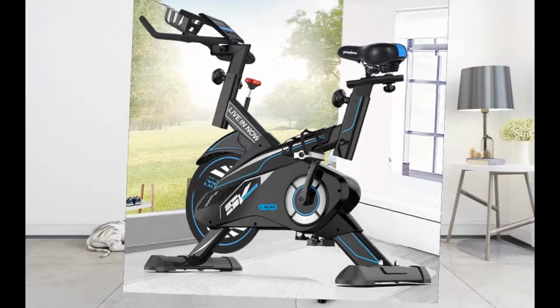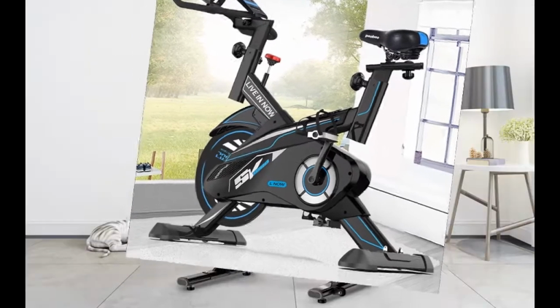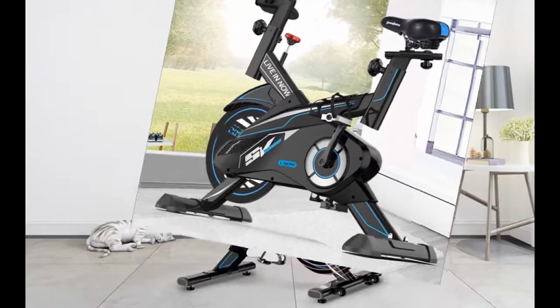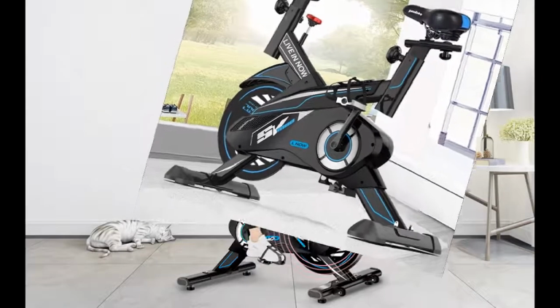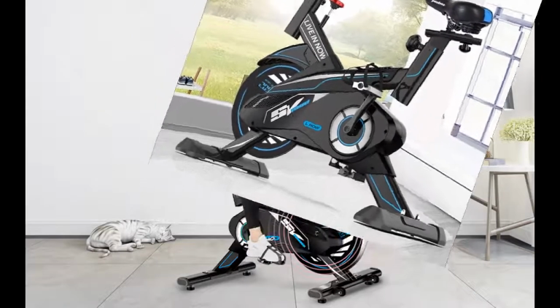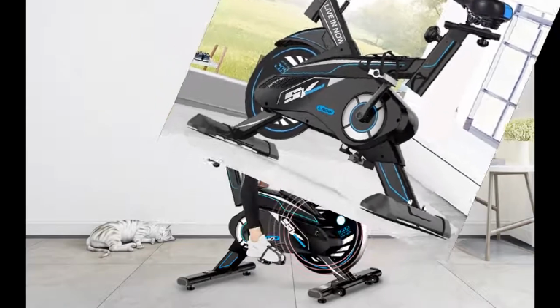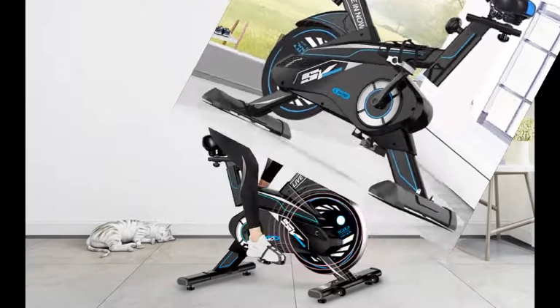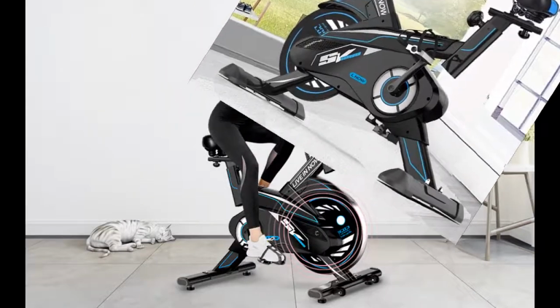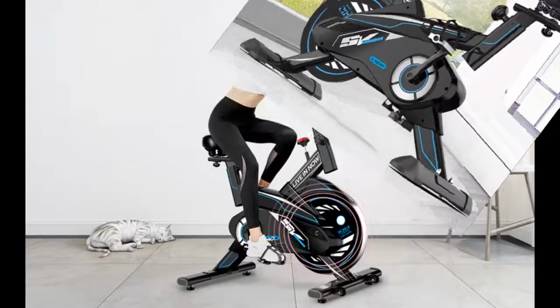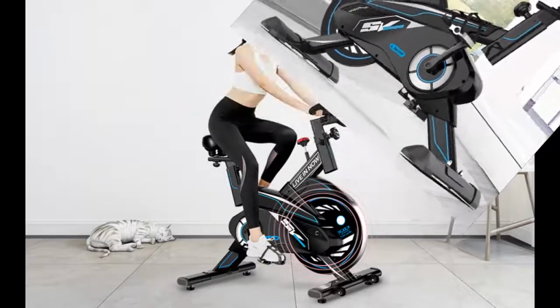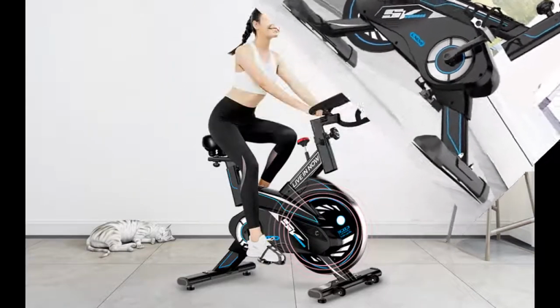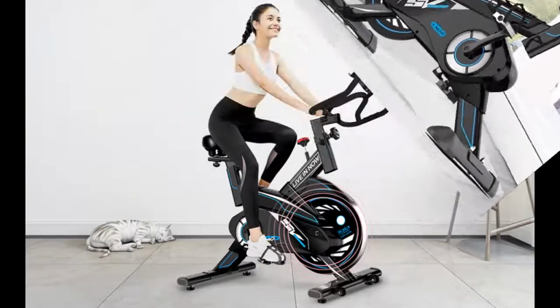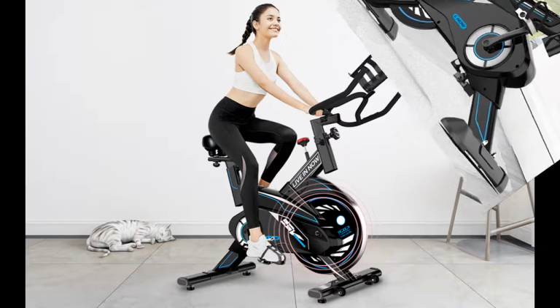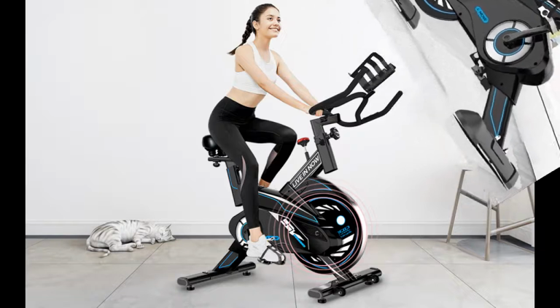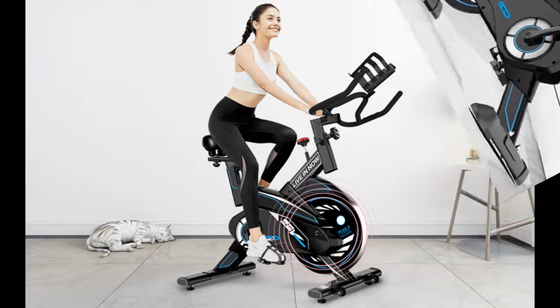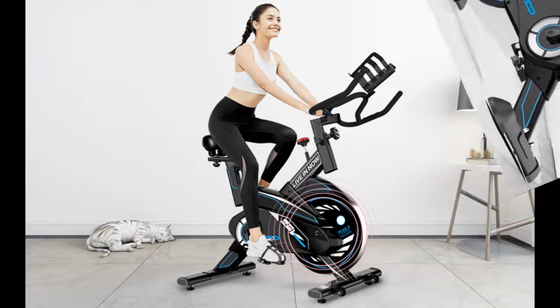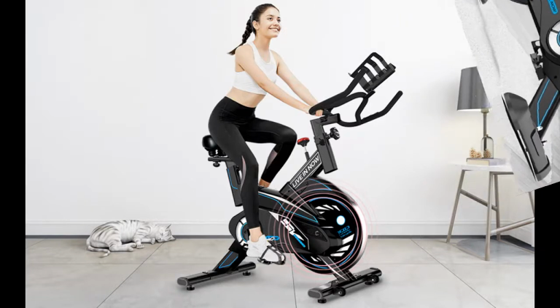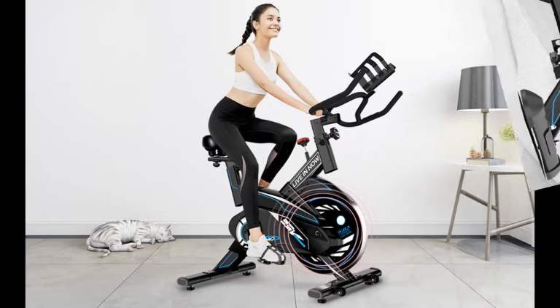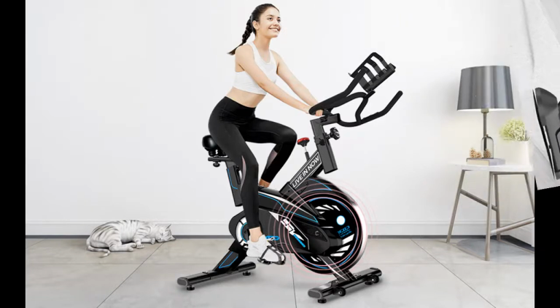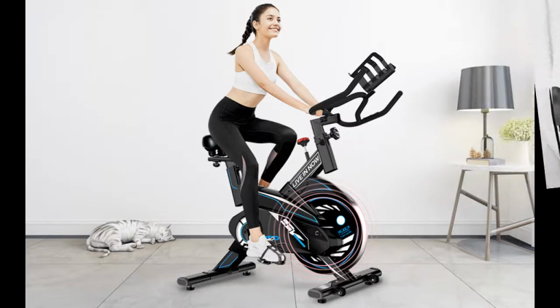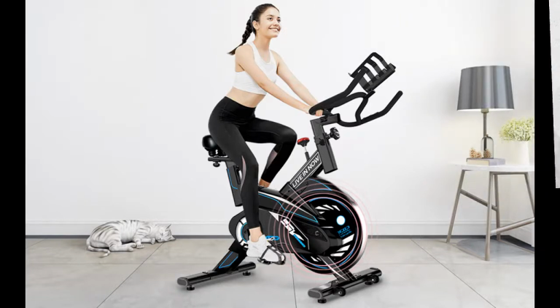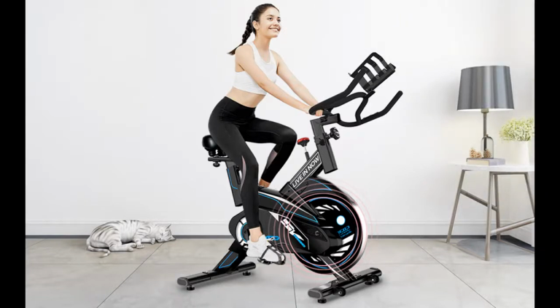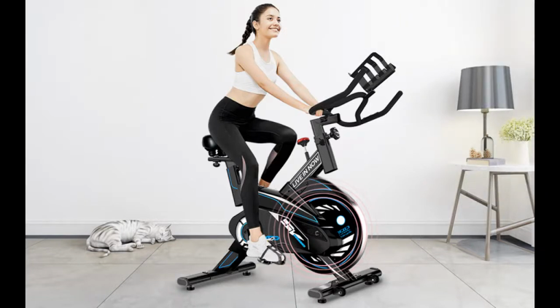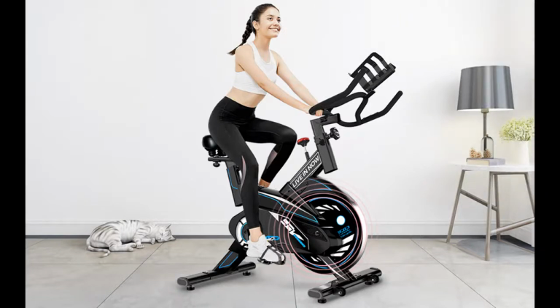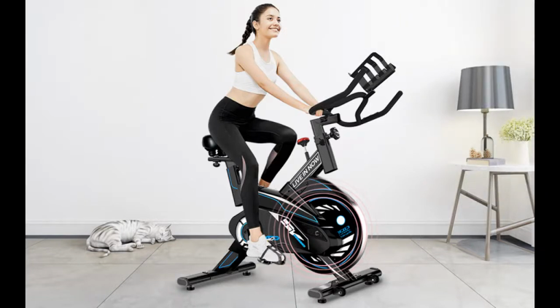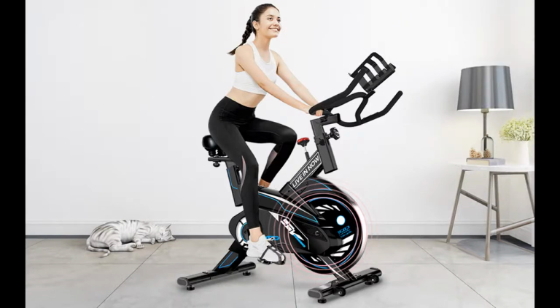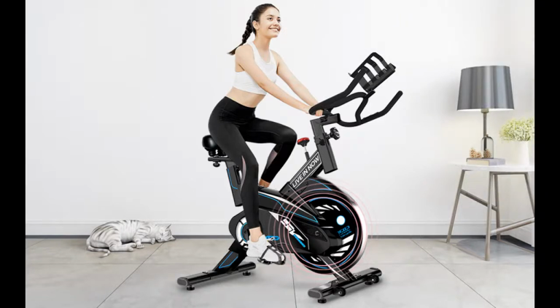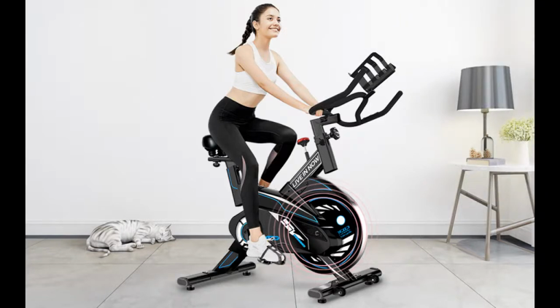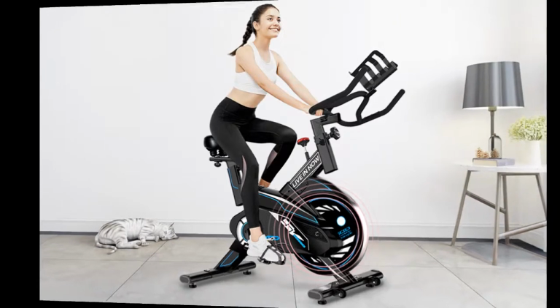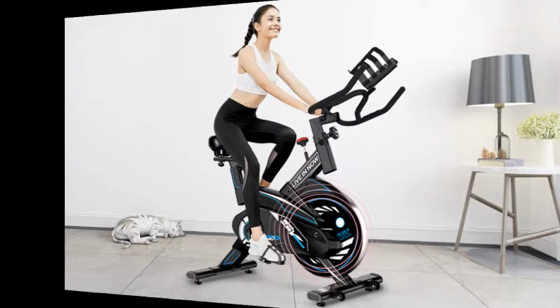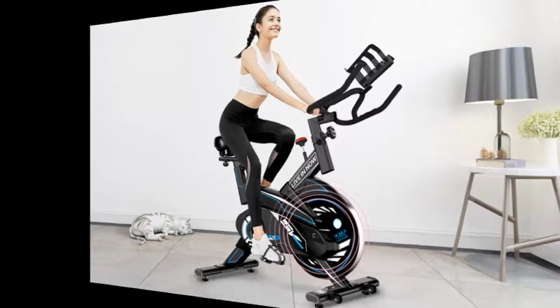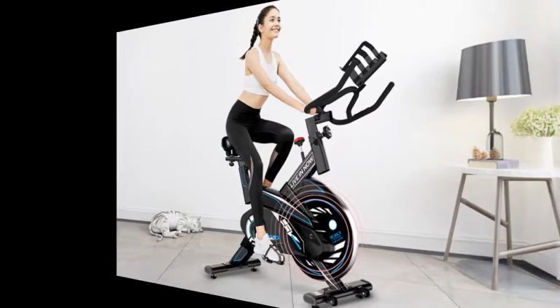The wide seat is completely adjustable to fit users of different heights, with a suitable inseam range of a maximum 35.4 inches and a minimum of 22.5 inches.